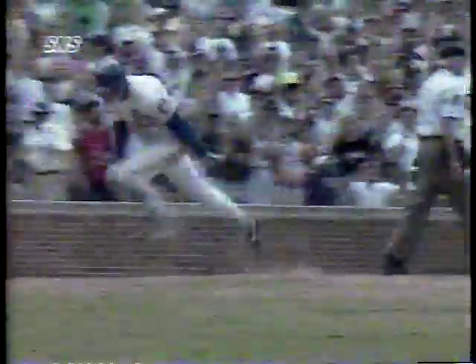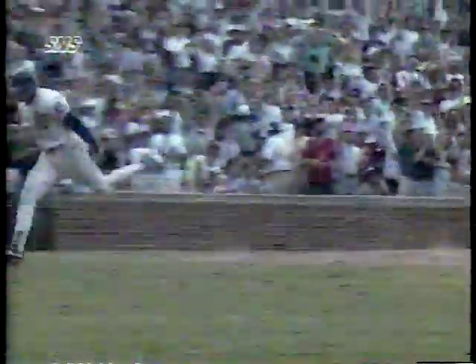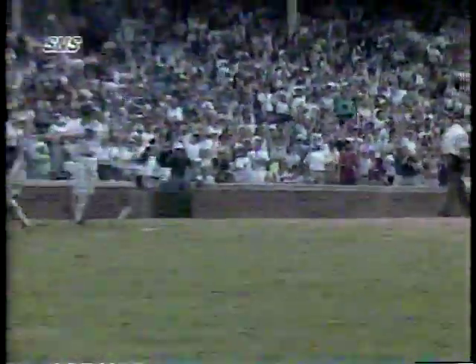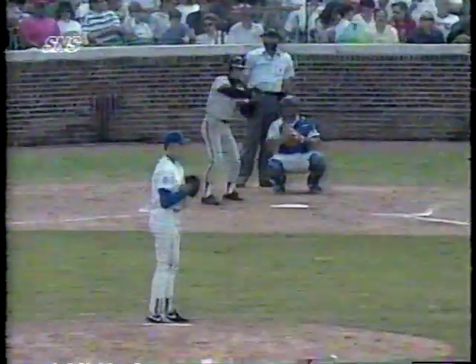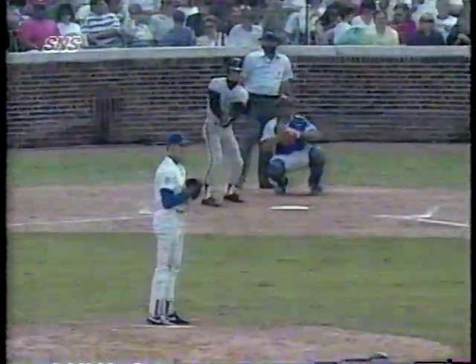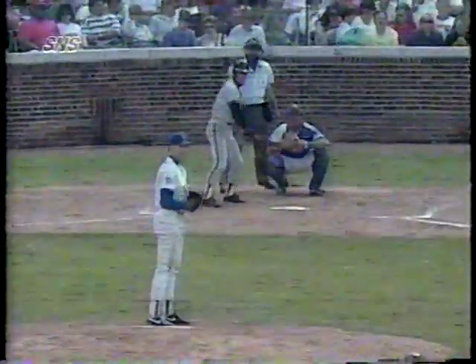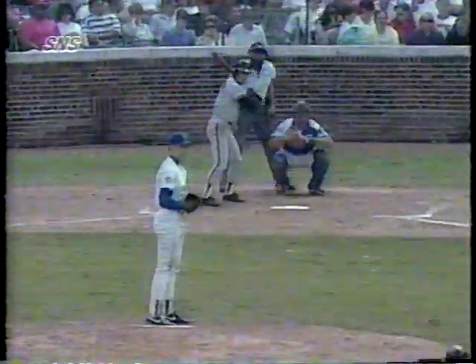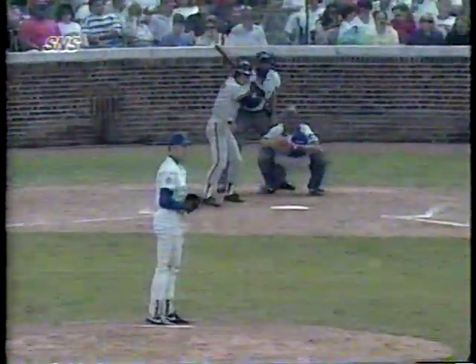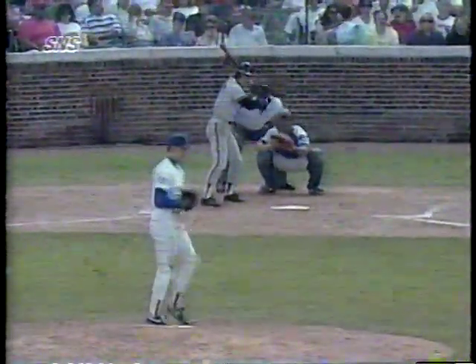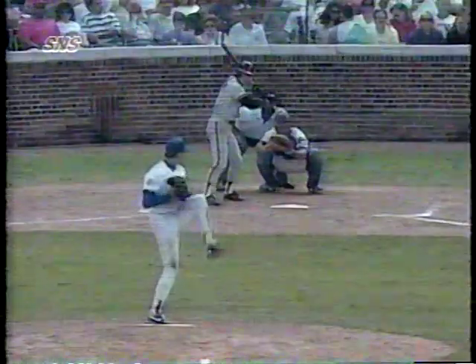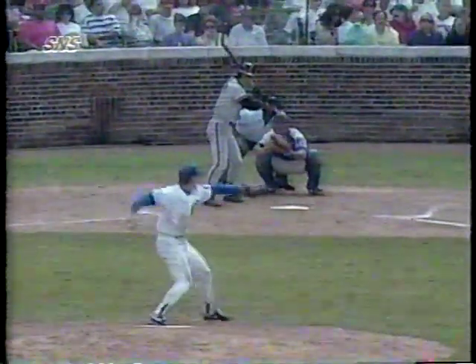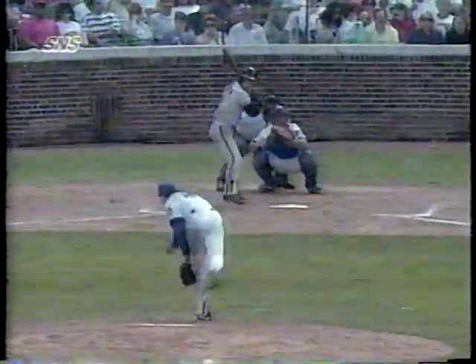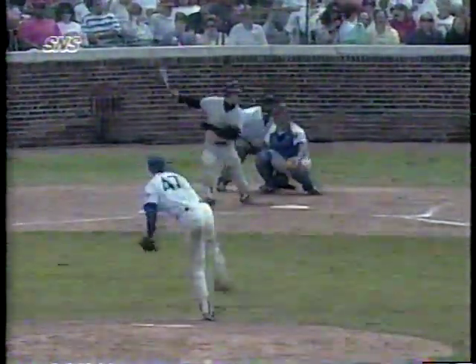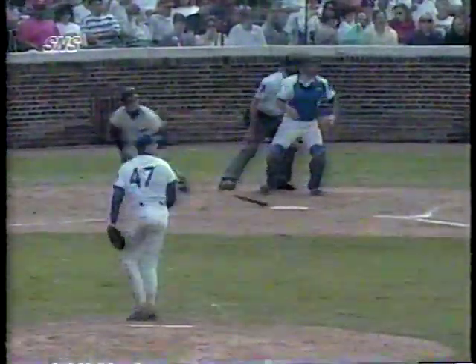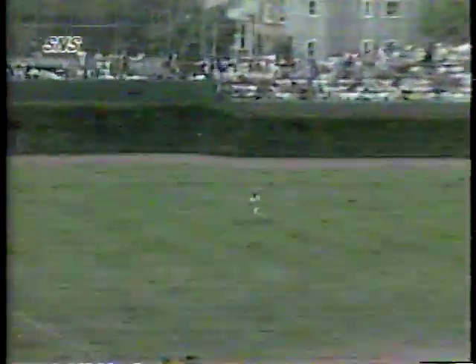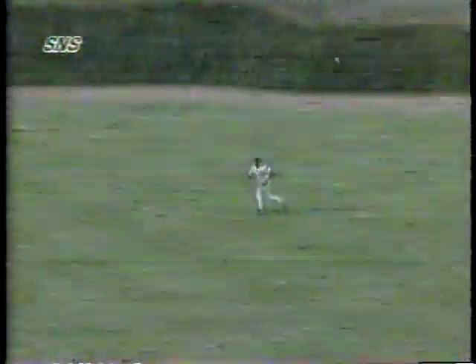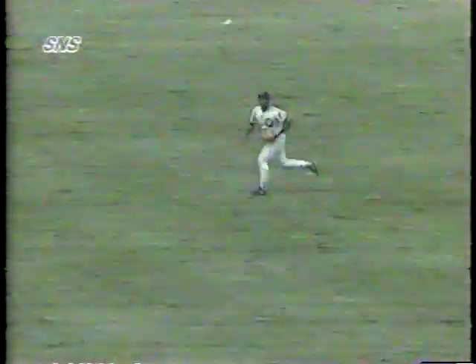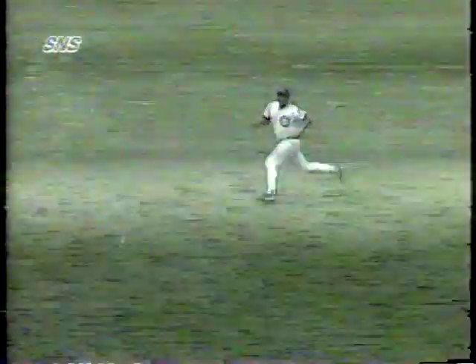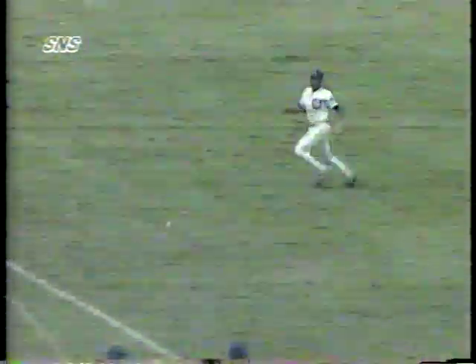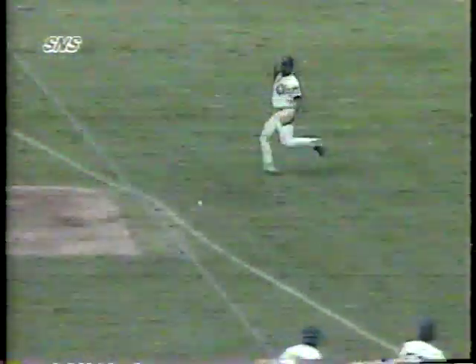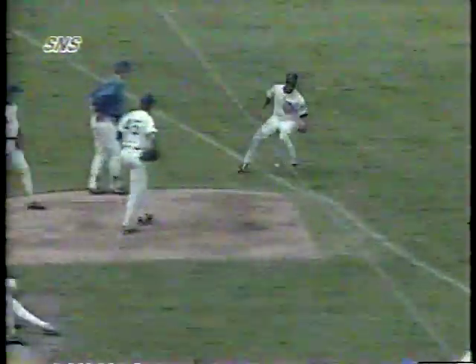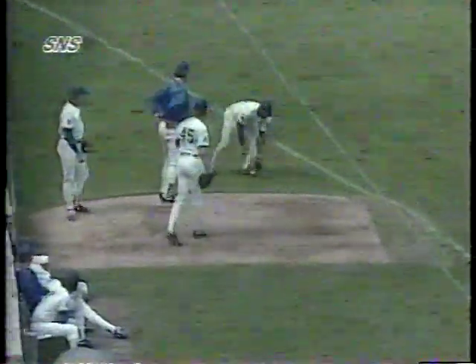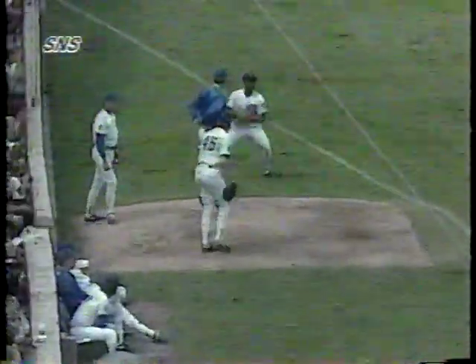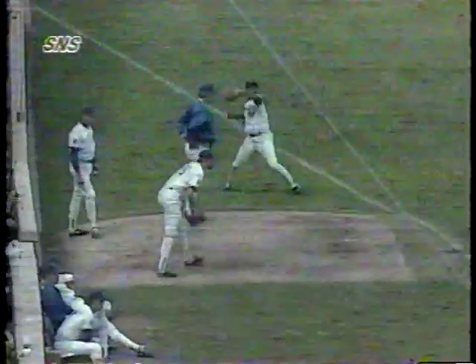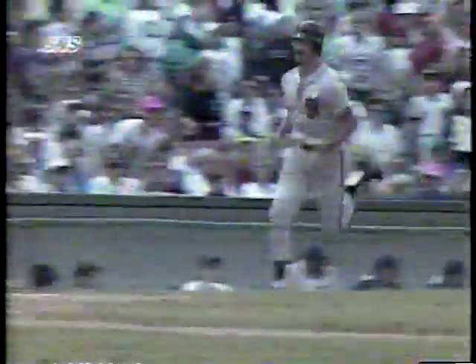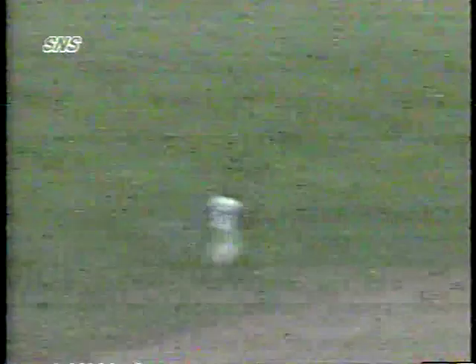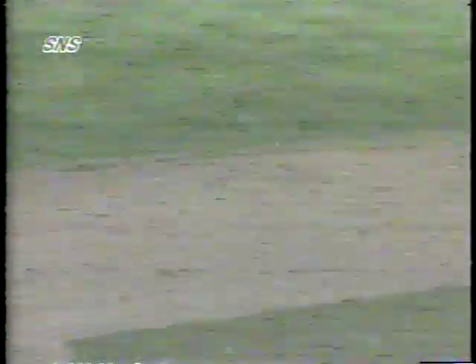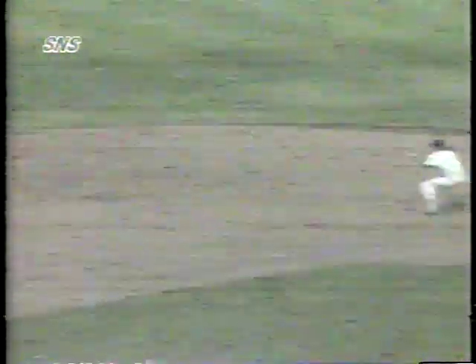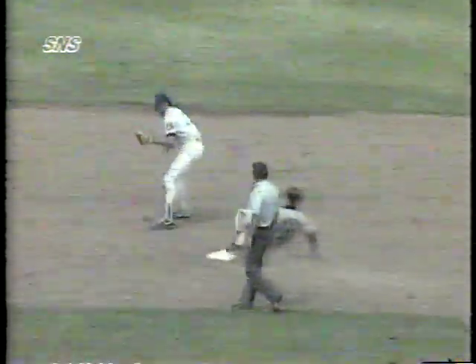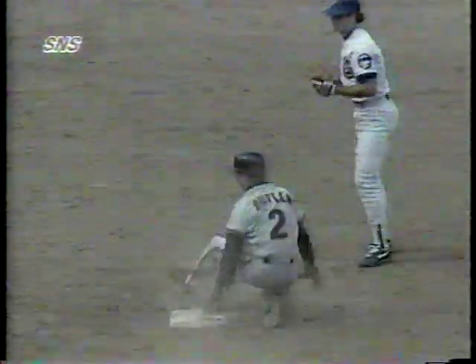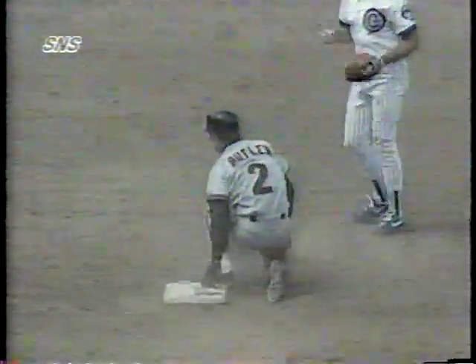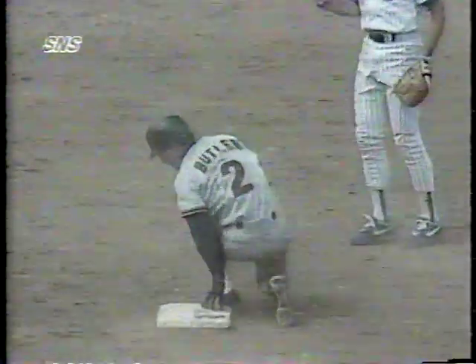Moving on to the top of the eighth with two outs and pinch runner Scott Gurelts on second base, Brett Butler slices a double down the left field line off of Sean Boskey. Gurelts comes in to score and ties the game at 2. RBI number 26 on the season for Giants center fielder Brett Butler.